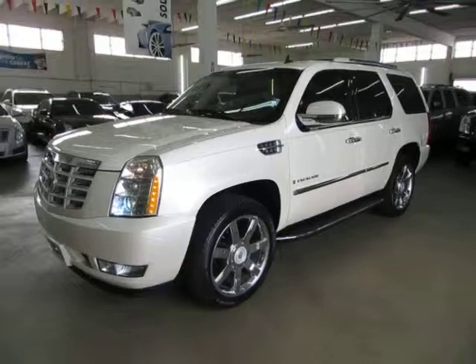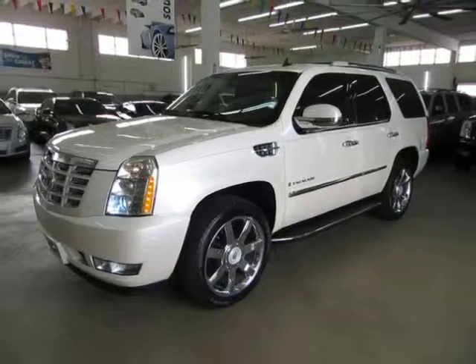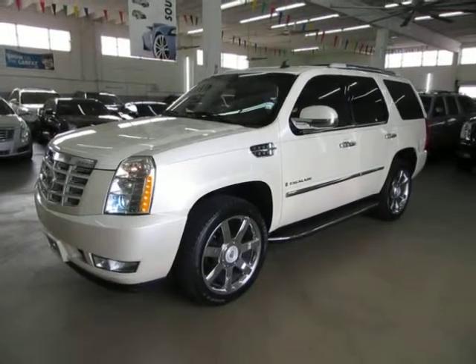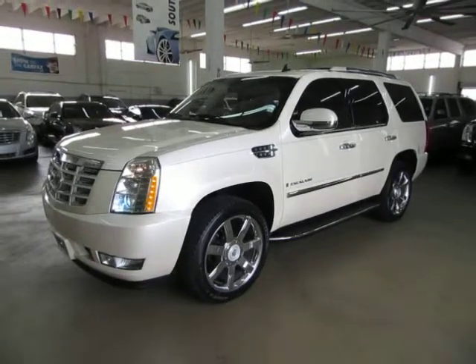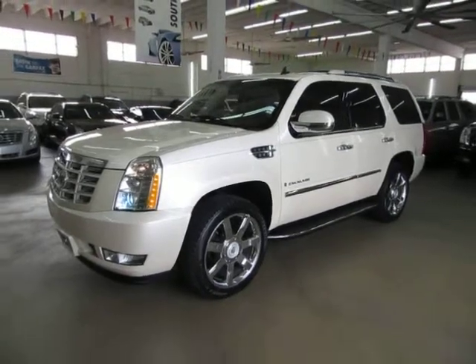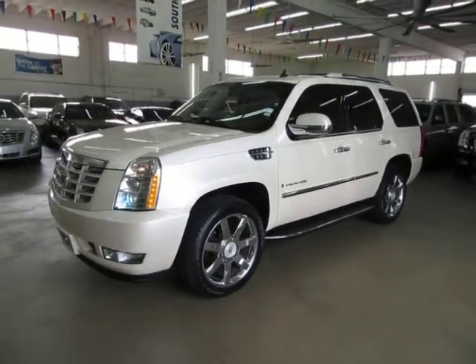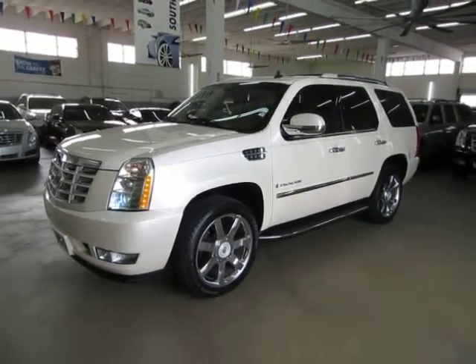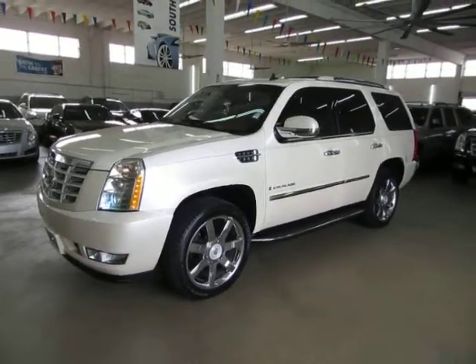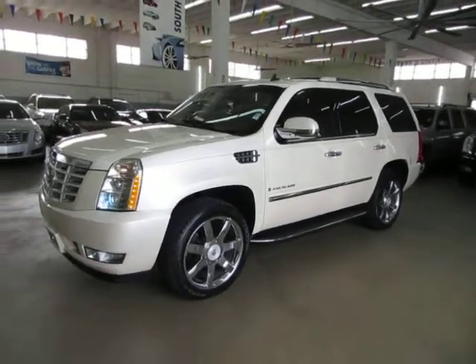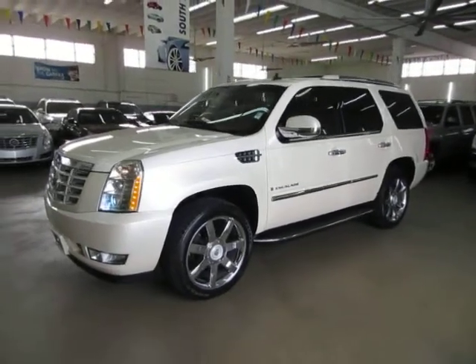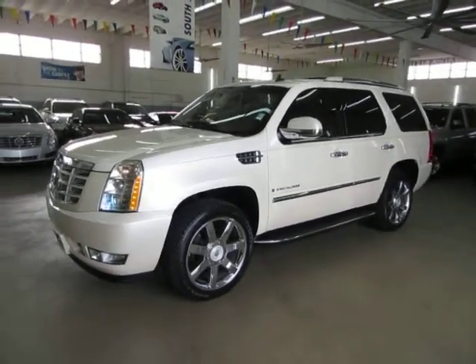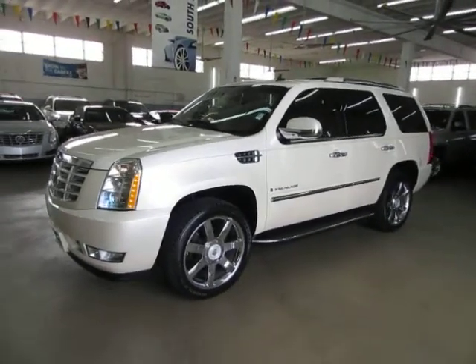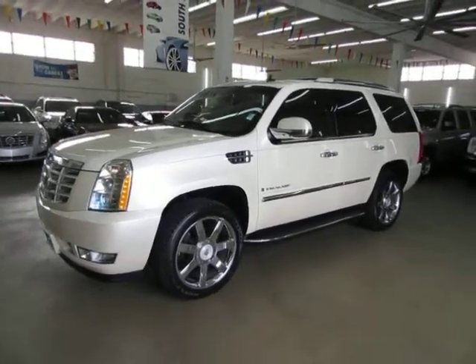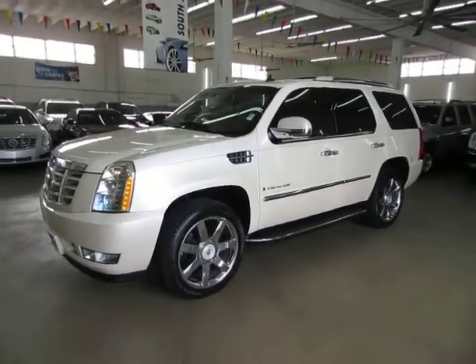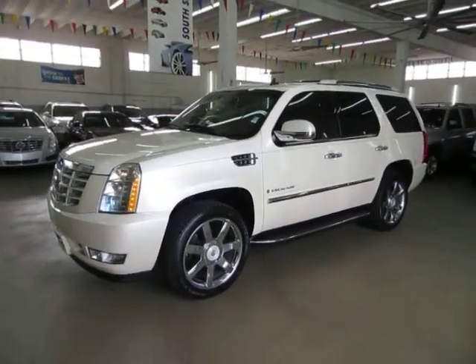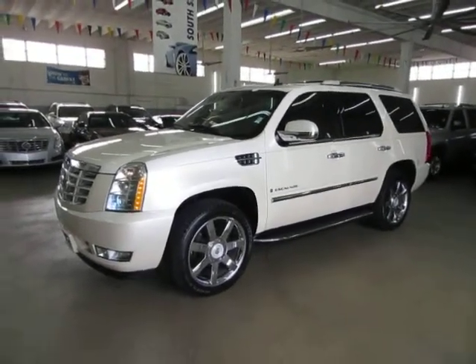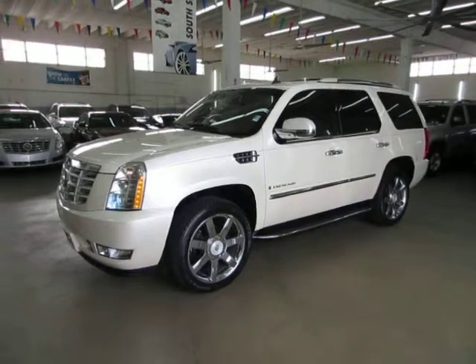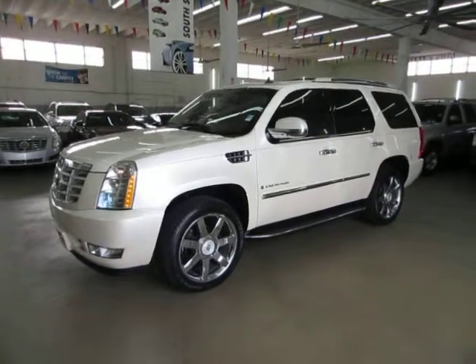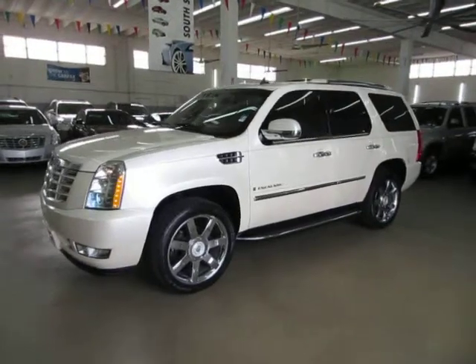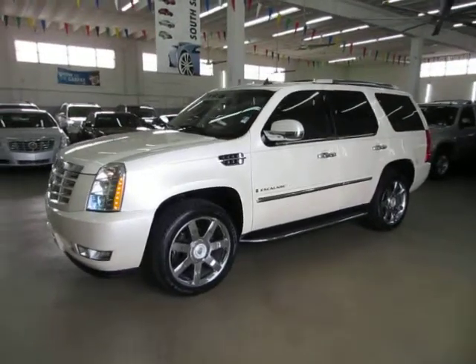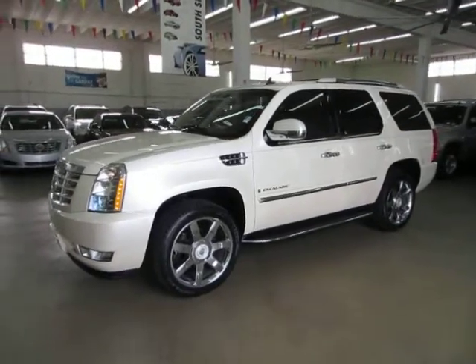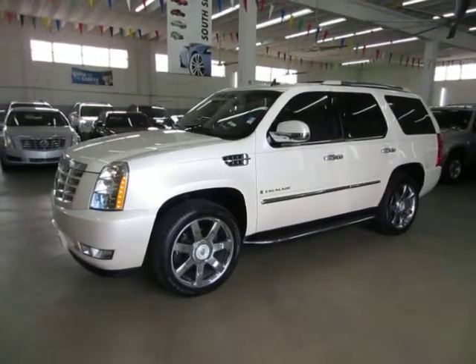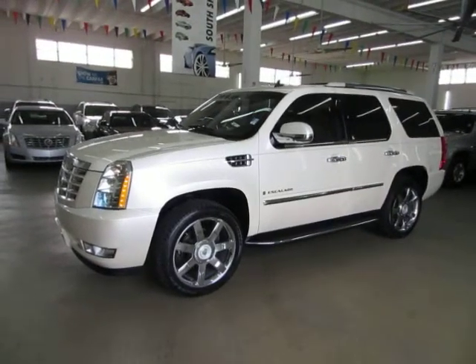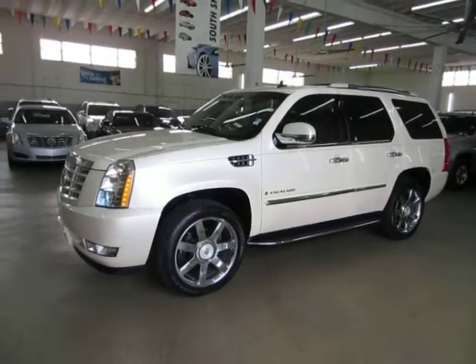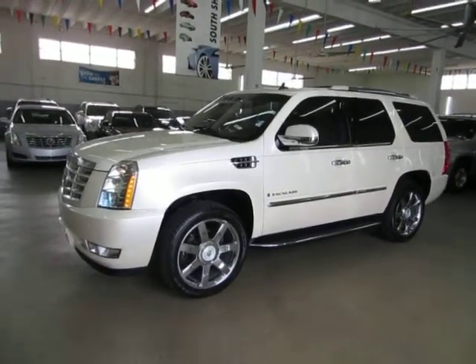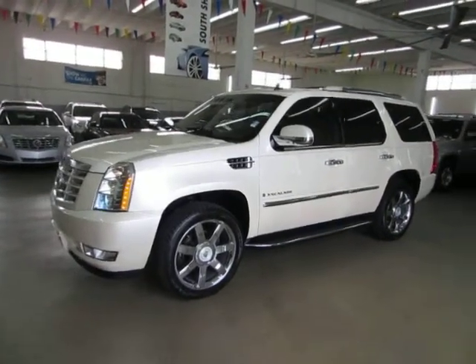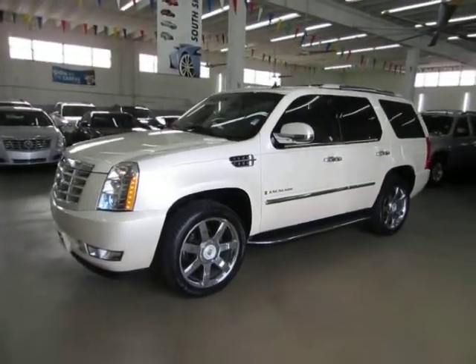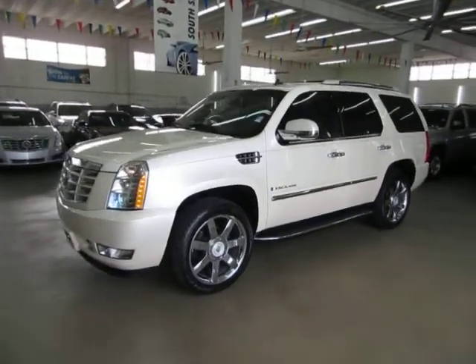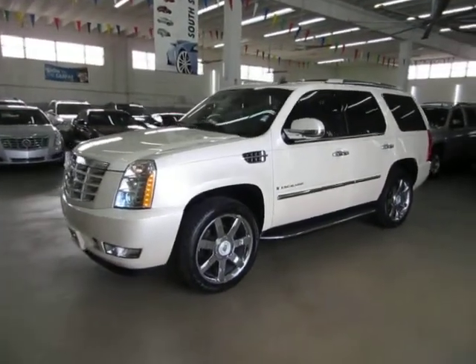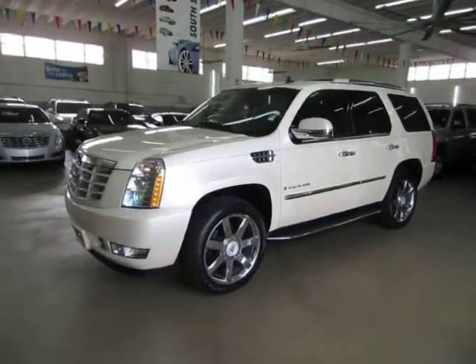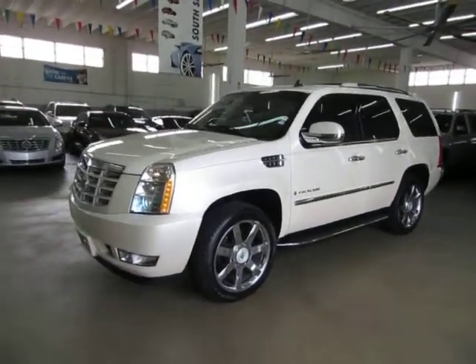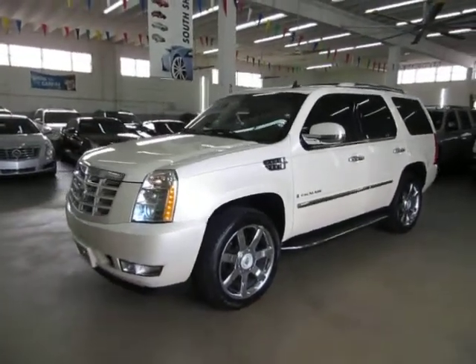Up for sale now at Vehicle Max, we have a beautiful 2009 Cadillac Escalade, short wheelbase, two wheel drive. Short wheelbase just means that it's not the ESV, it's not the long one.